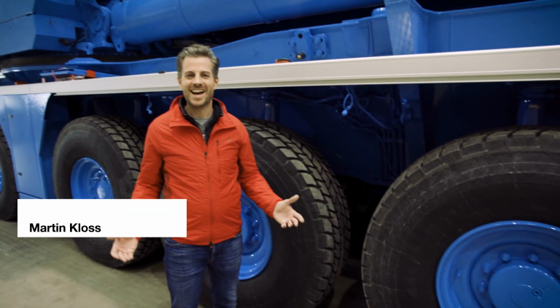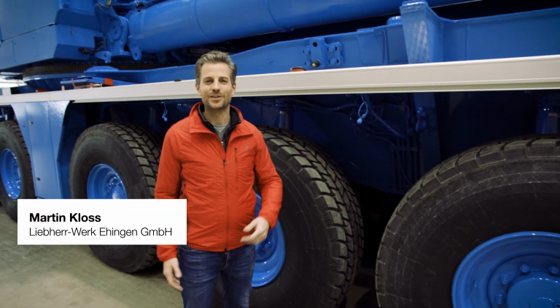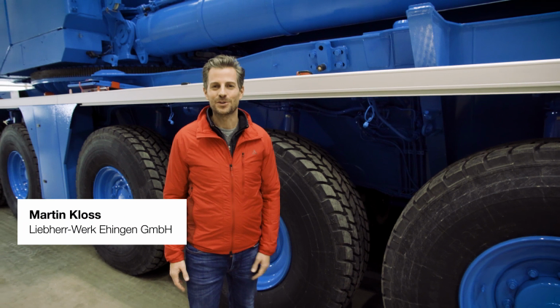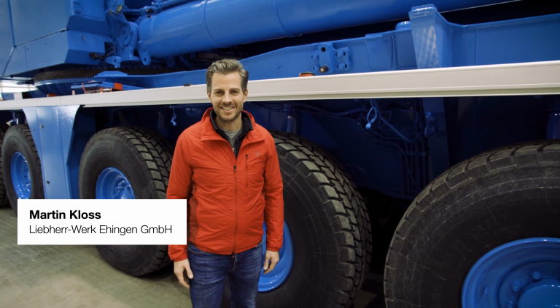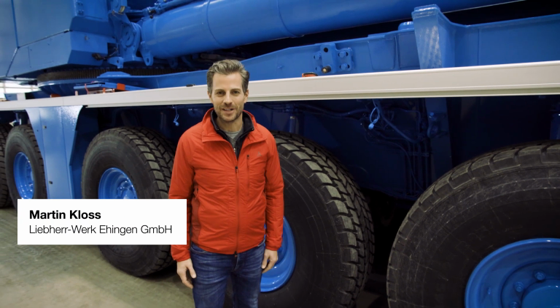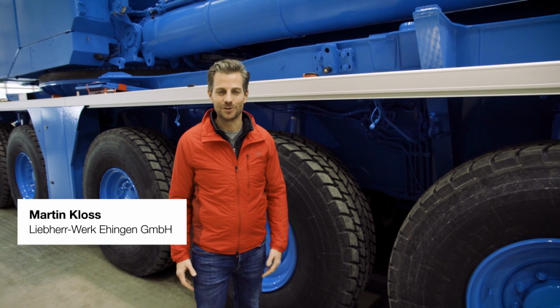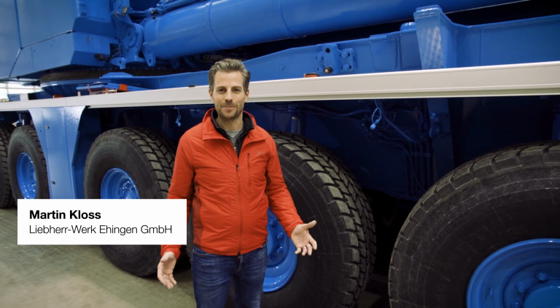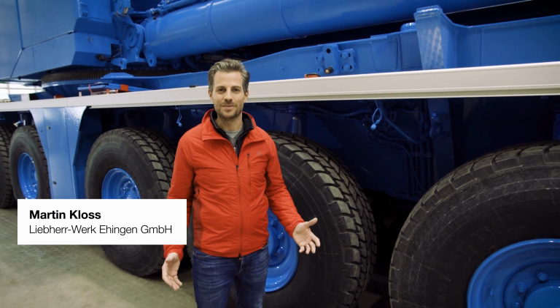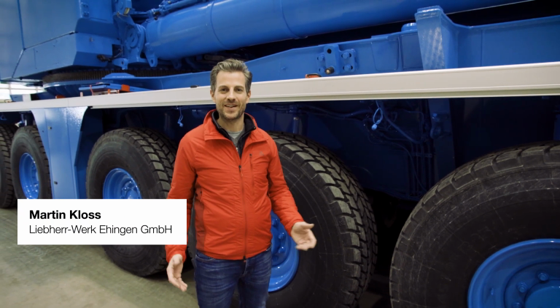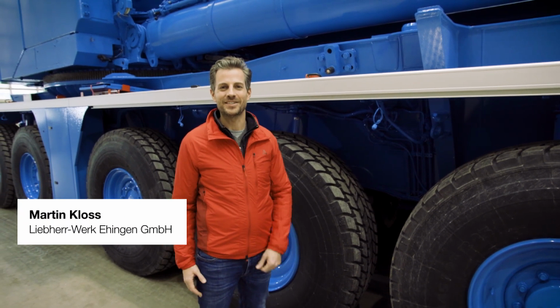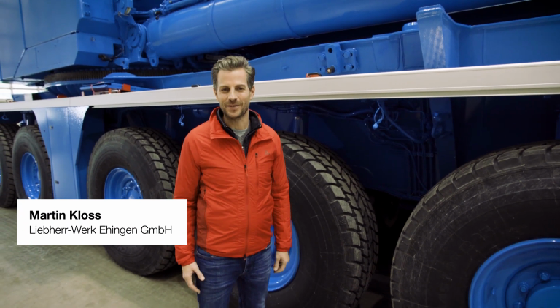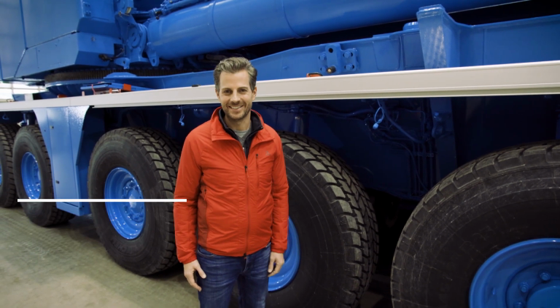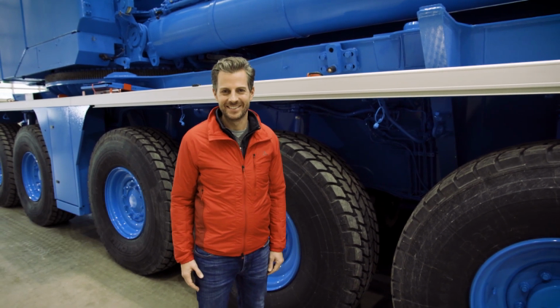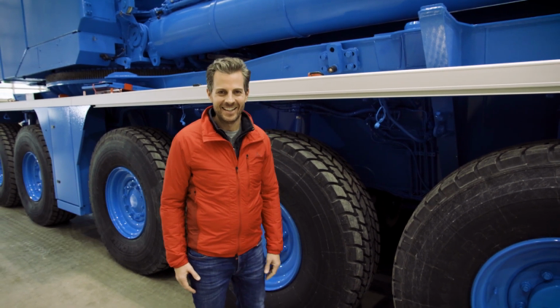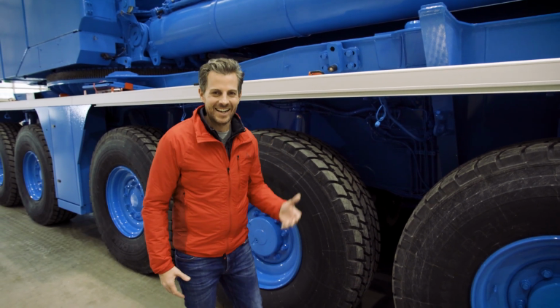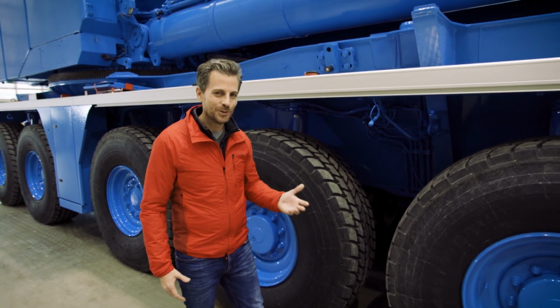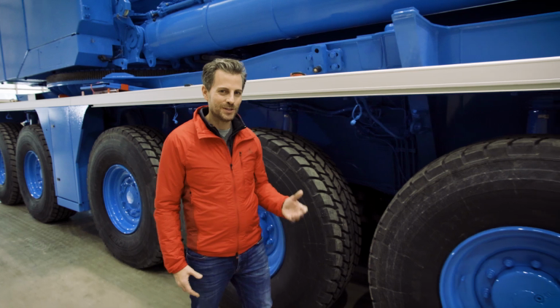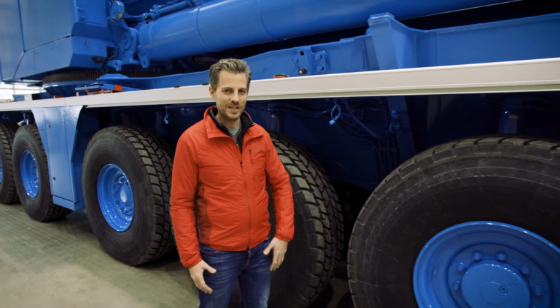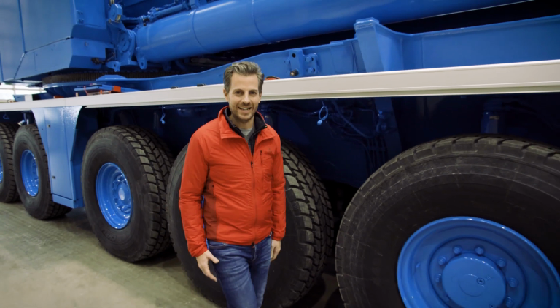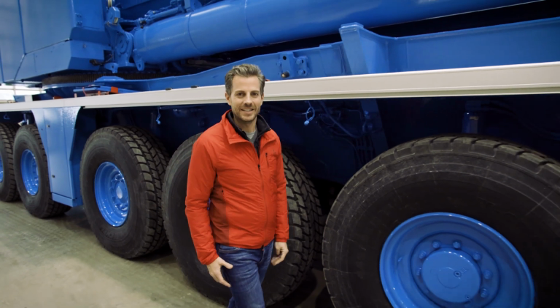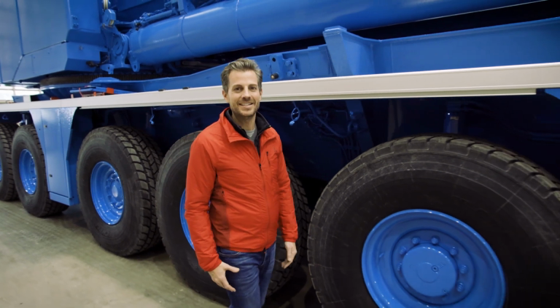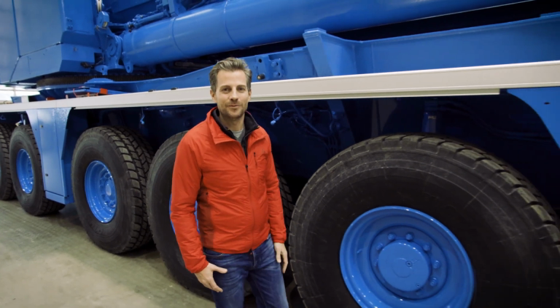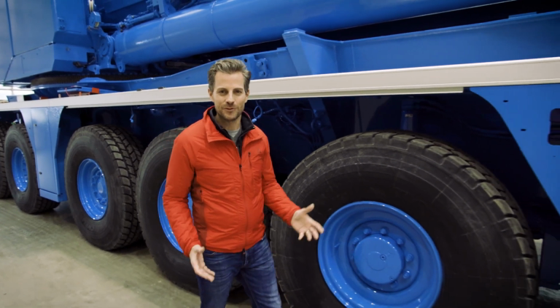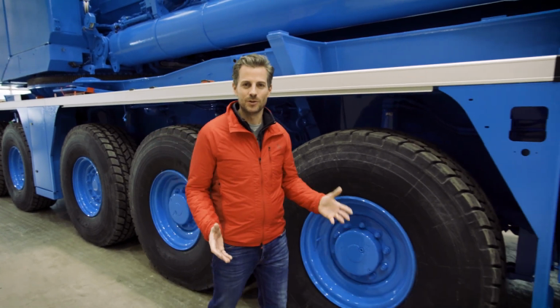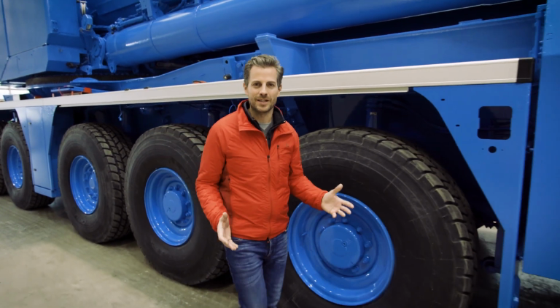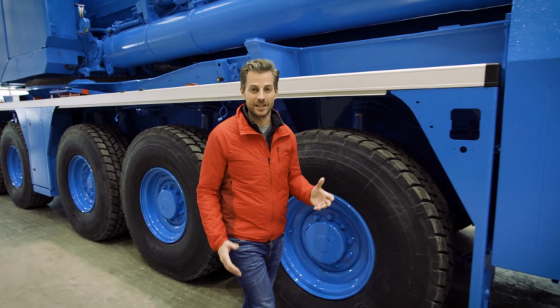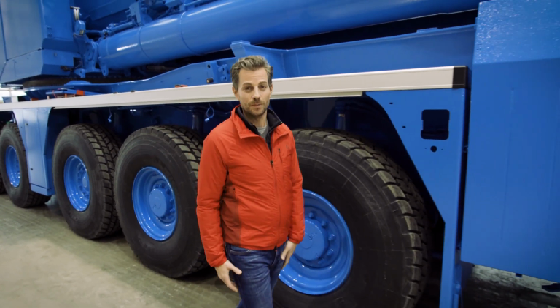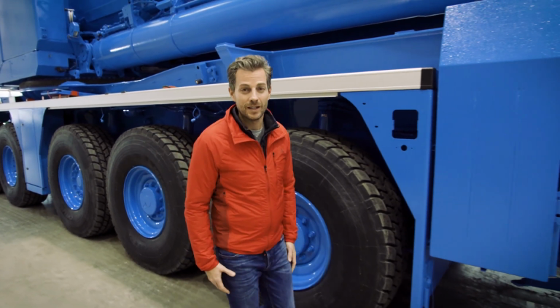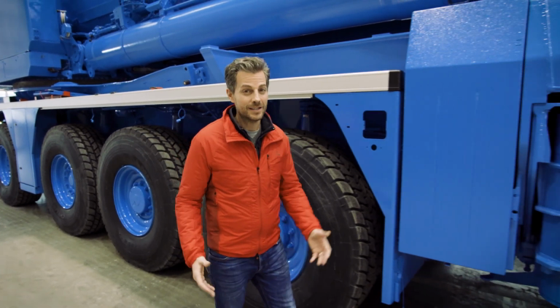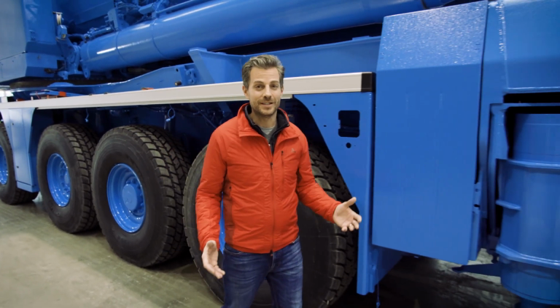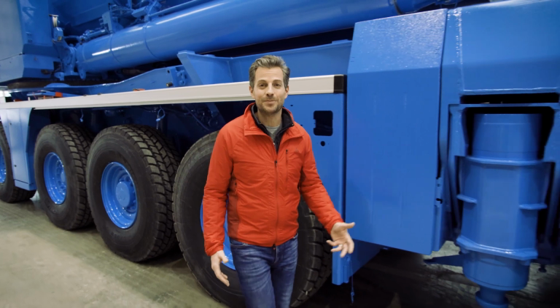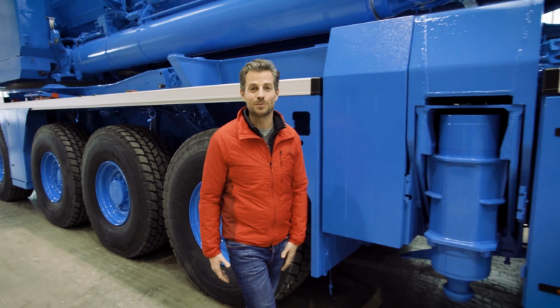Welcome to the first edition of Upload of 2021. Seeing such a massive mobile crane as the LTM 1500 alongside Berlin Cathedral is of course very impressive.